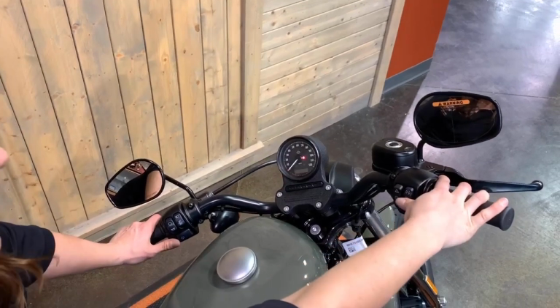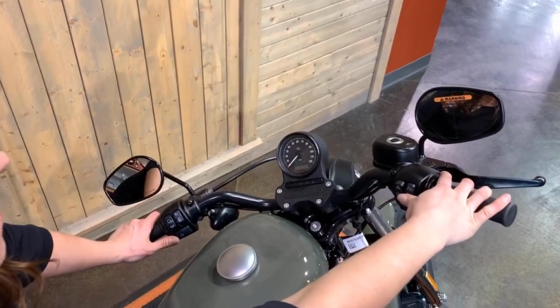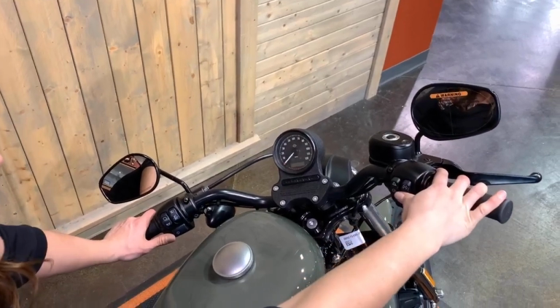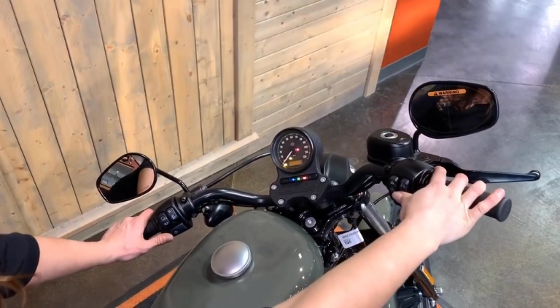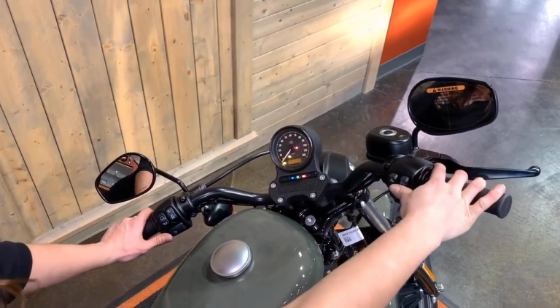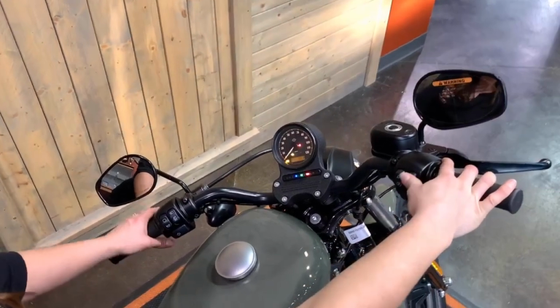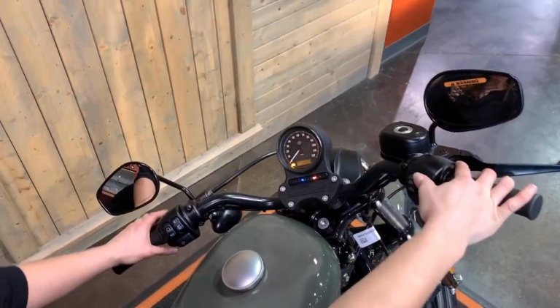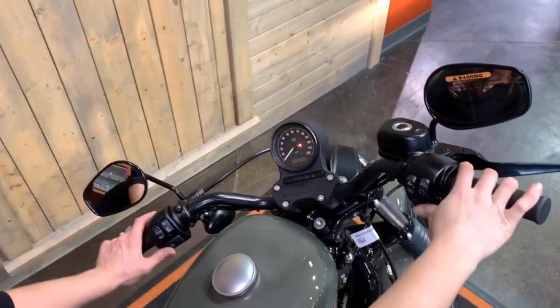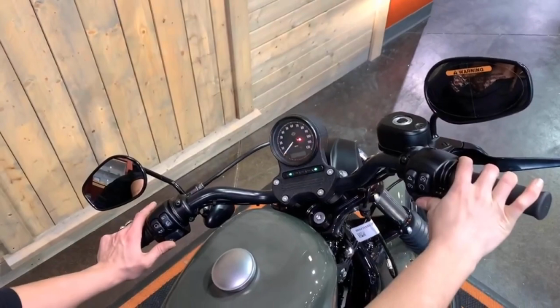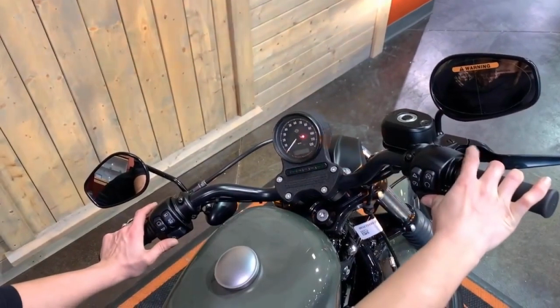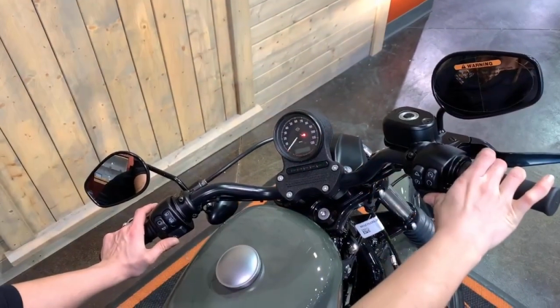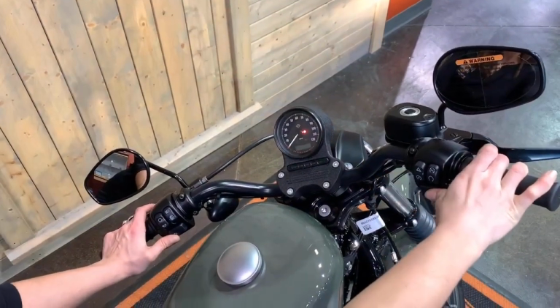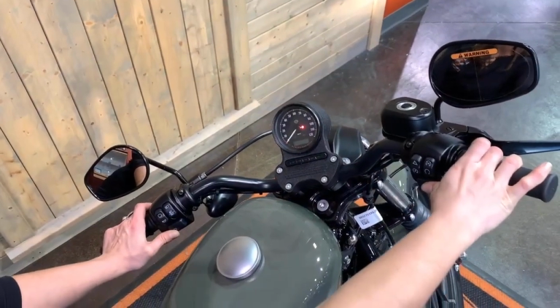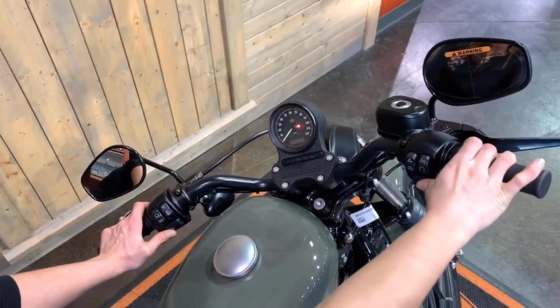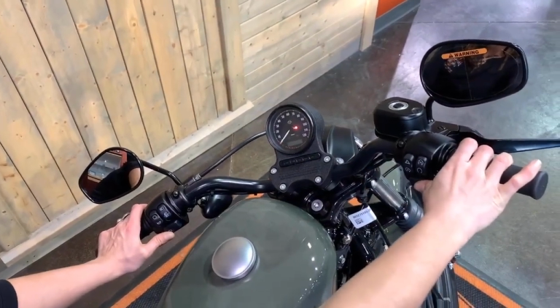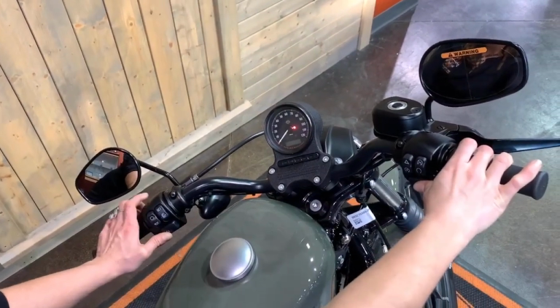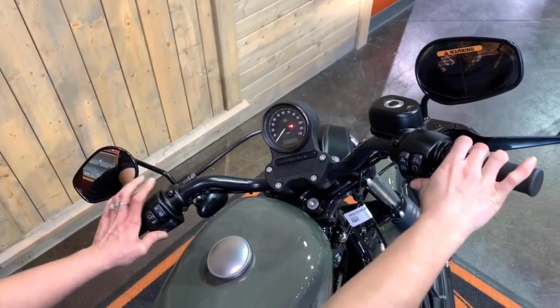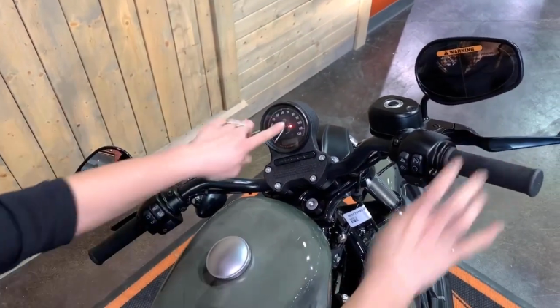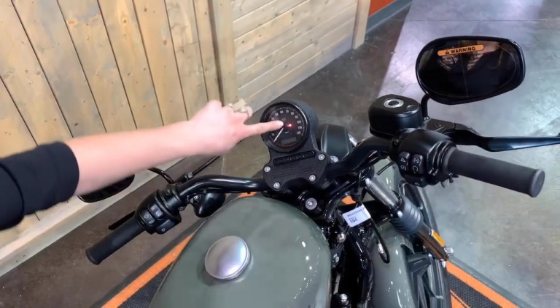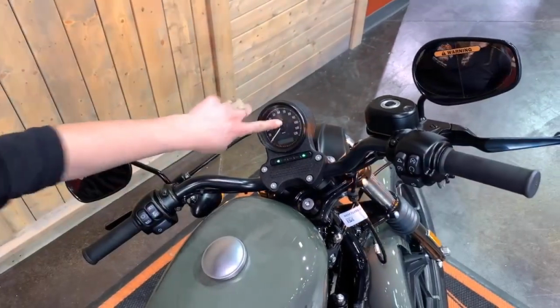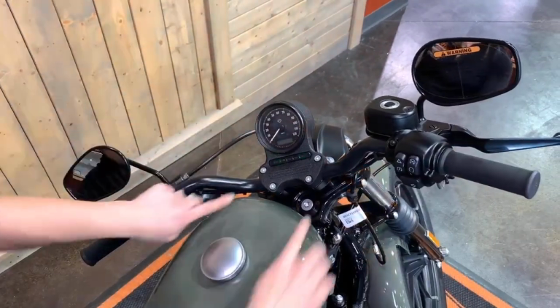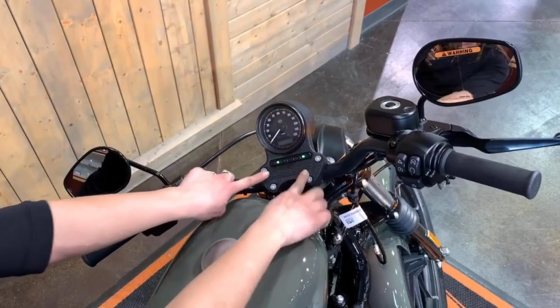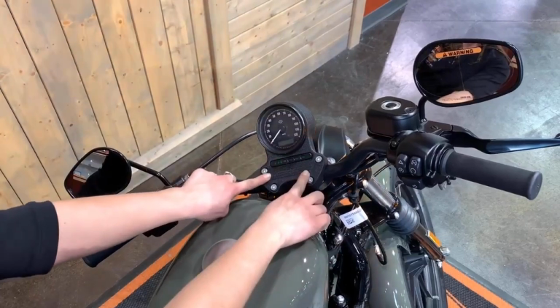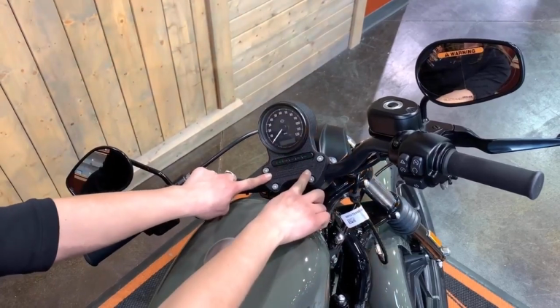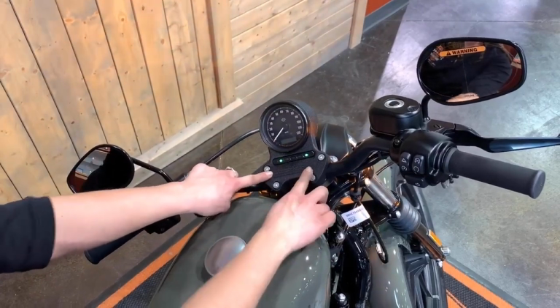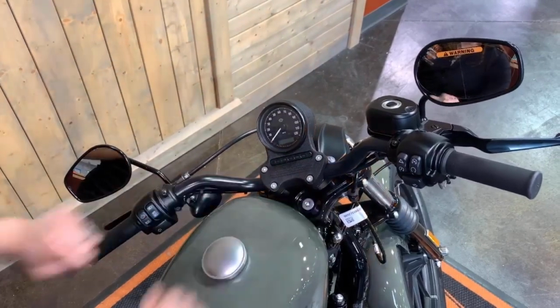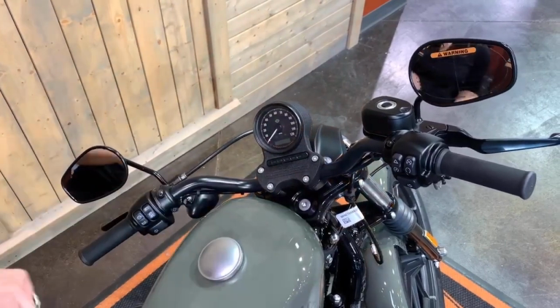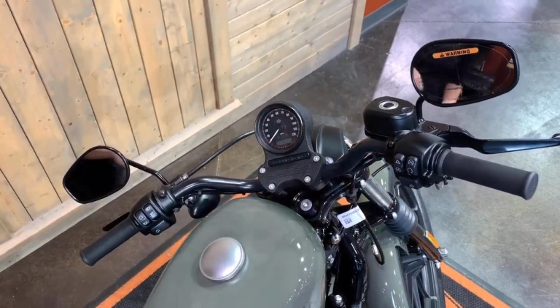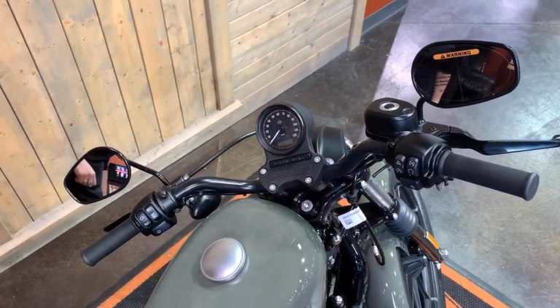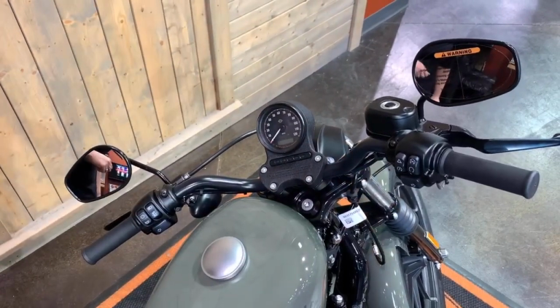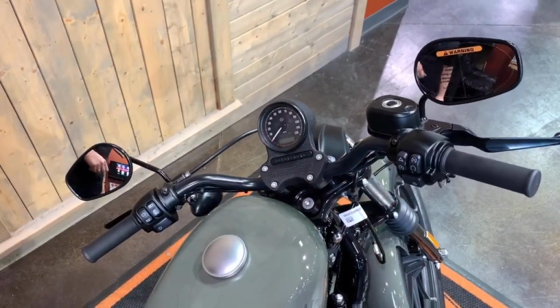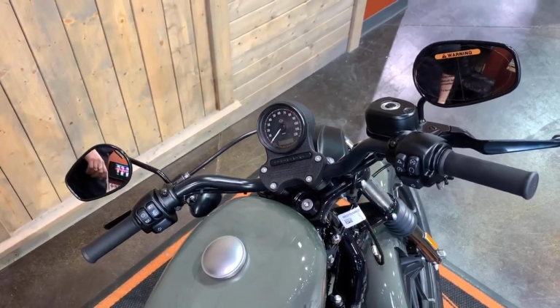Start by turning the bike on, turn it back off, and hold in both turn signals at the same time as this light is on. You'll see these flash three times and your motorcycle is now in transport mode.